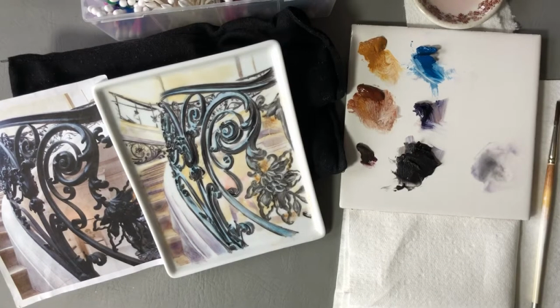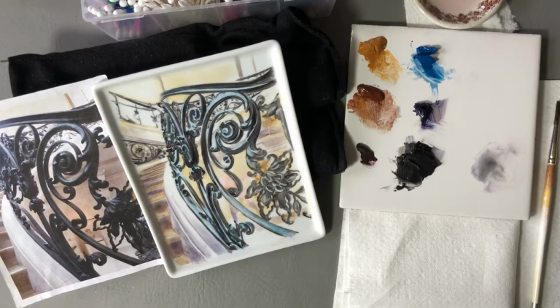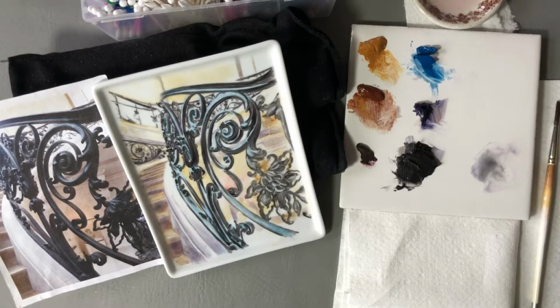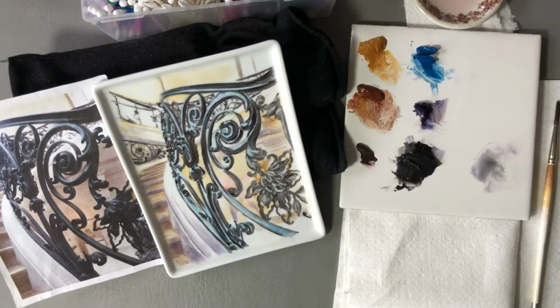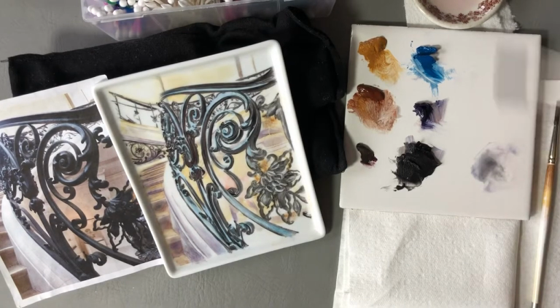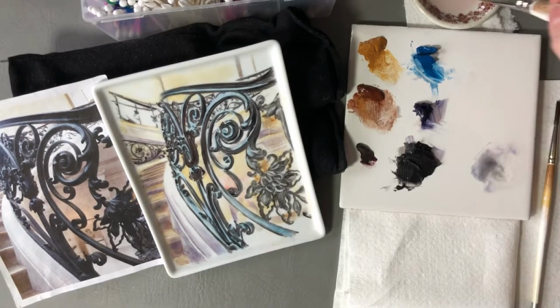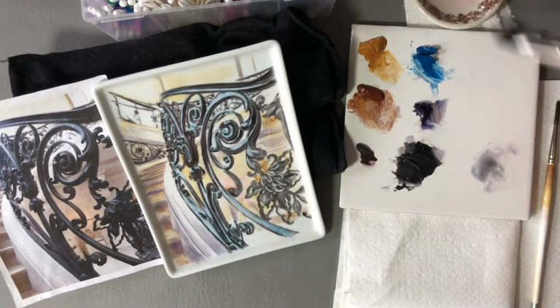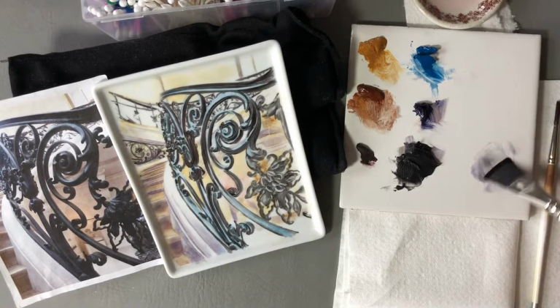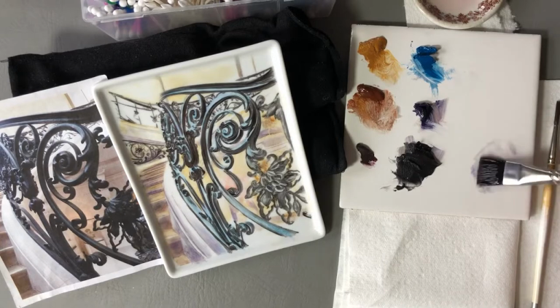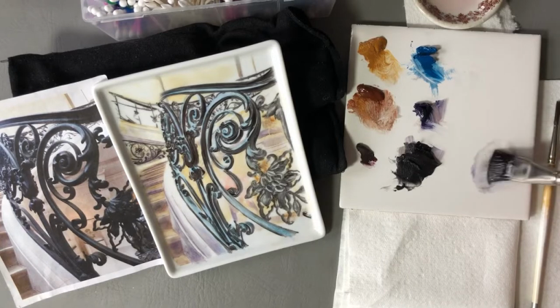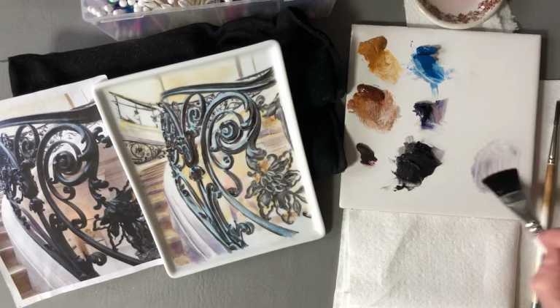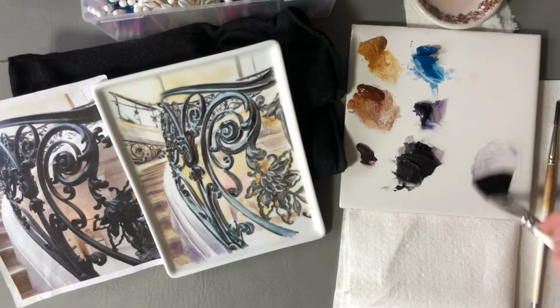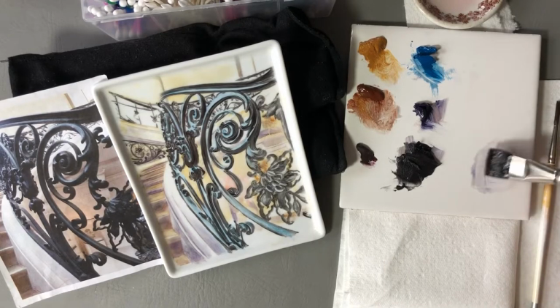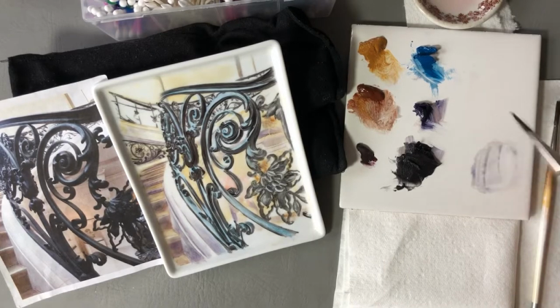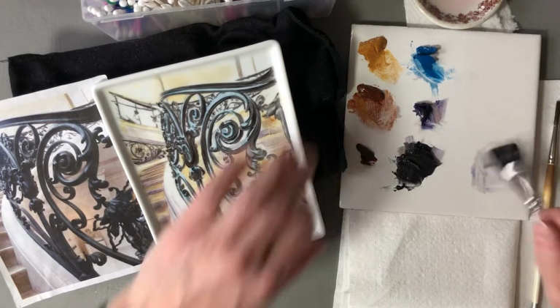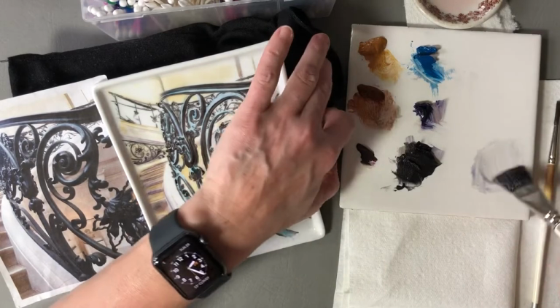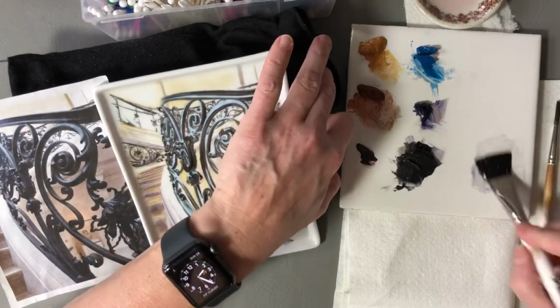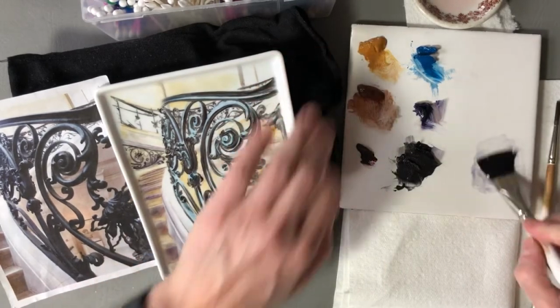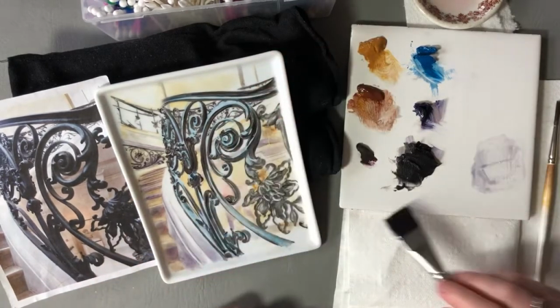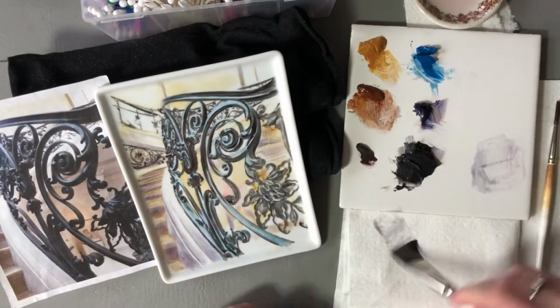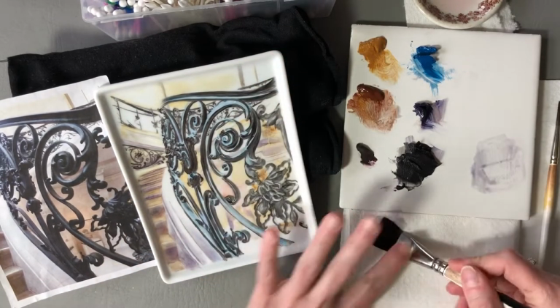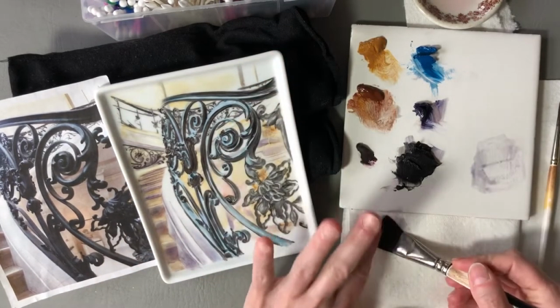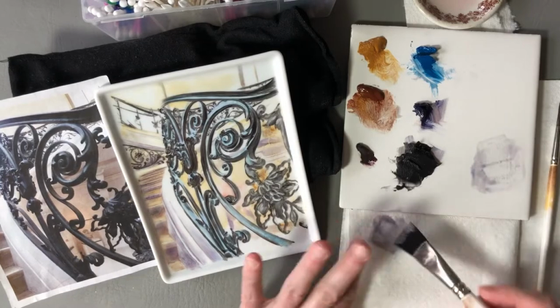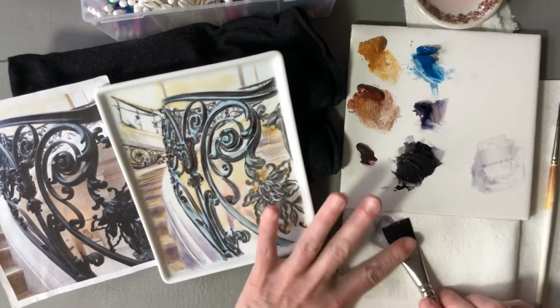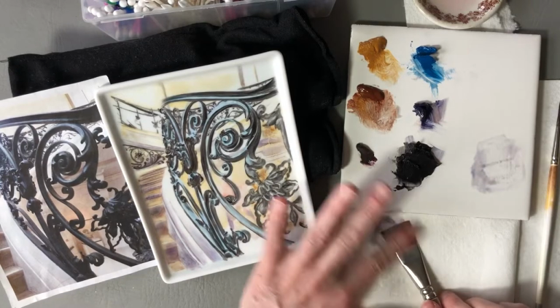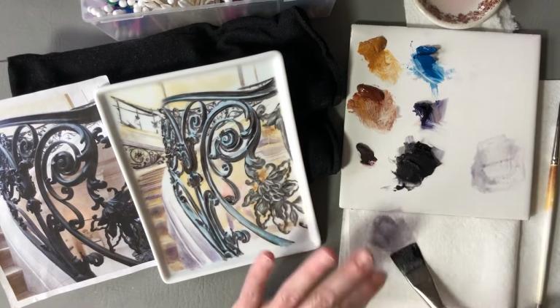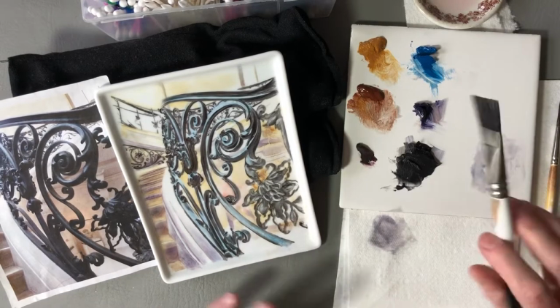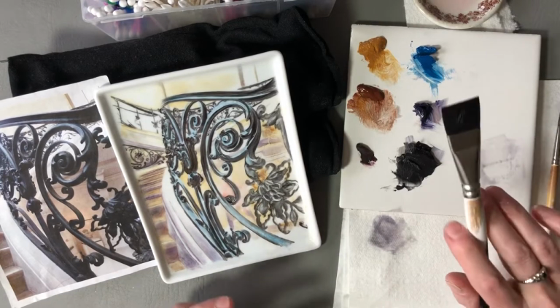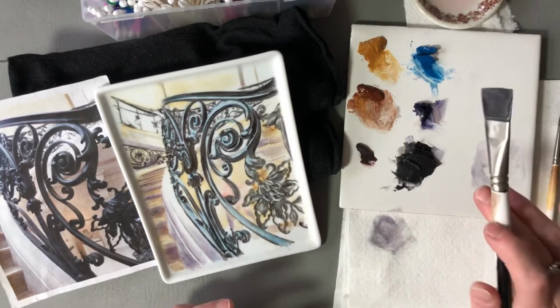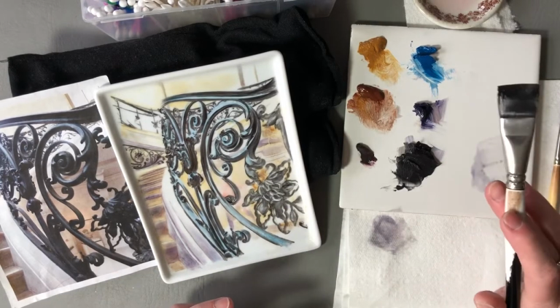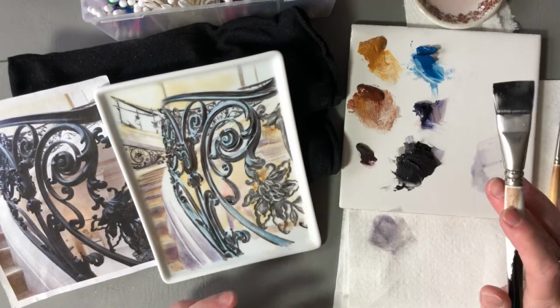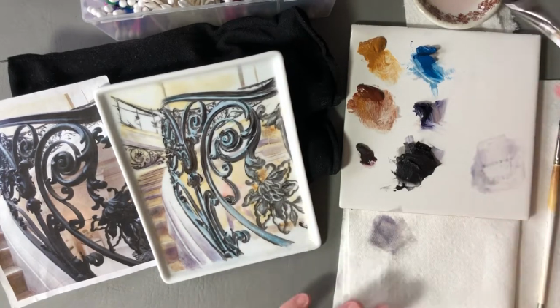I'd like to show you how I do second fire on my architecture pieces. I use a big brush — this is a three-quarter inch sharp square shader. It's half synthetic and half real hair.